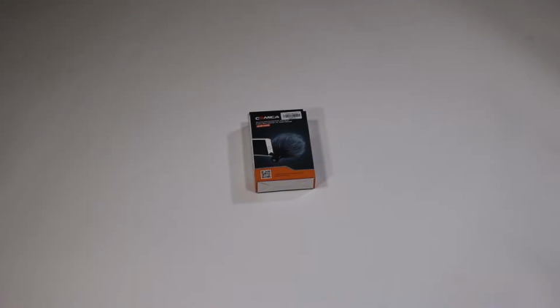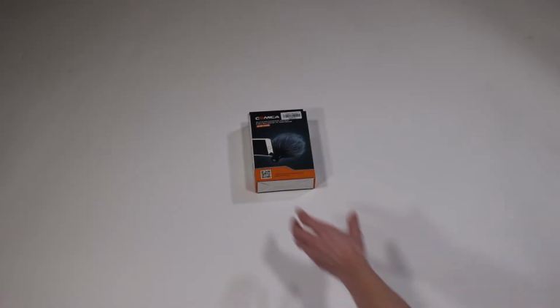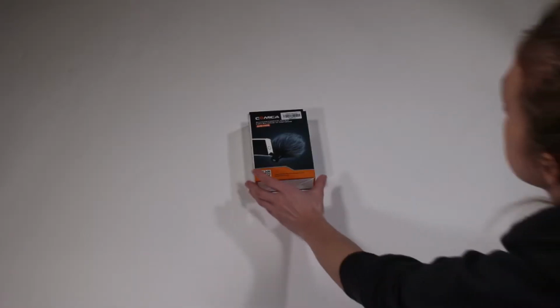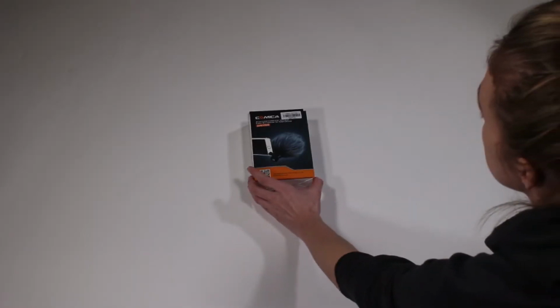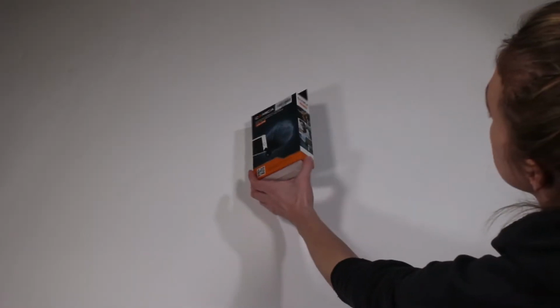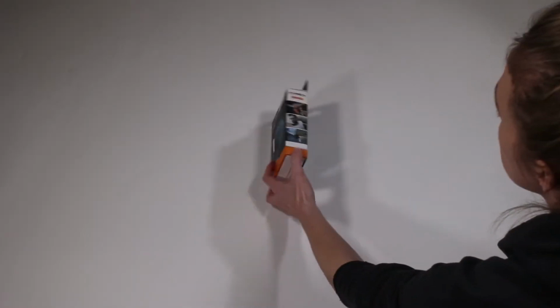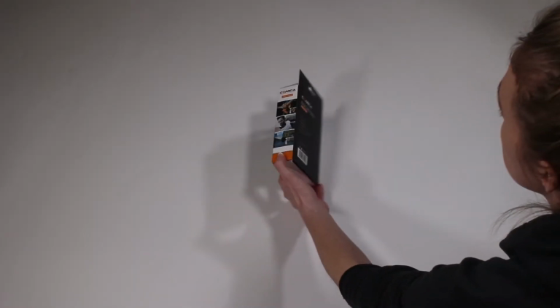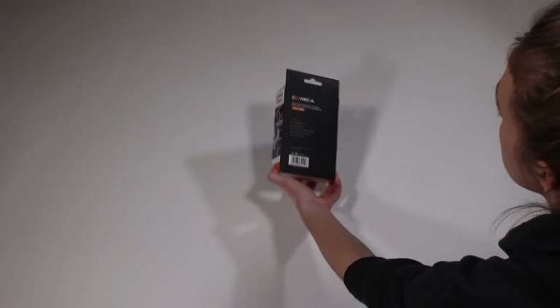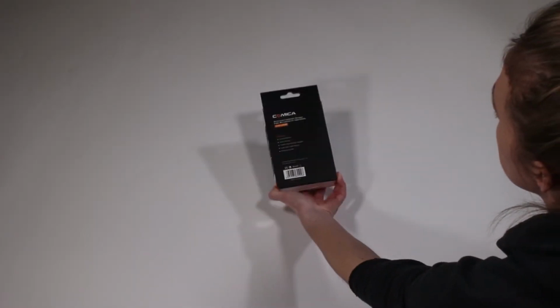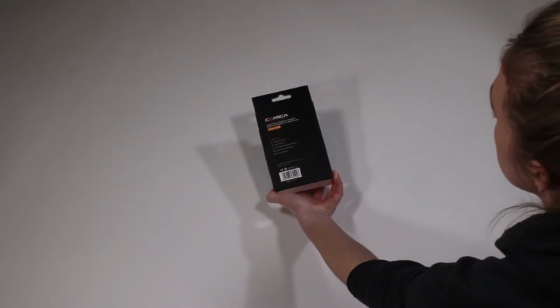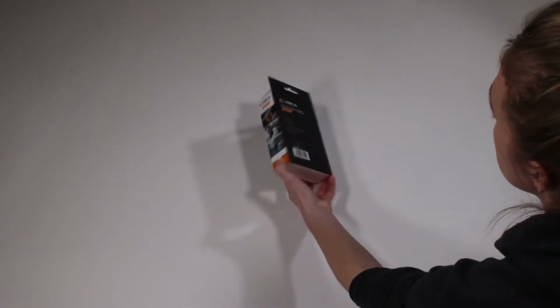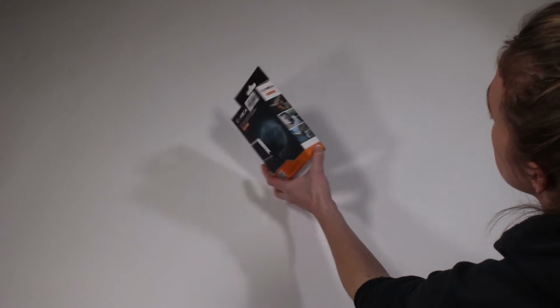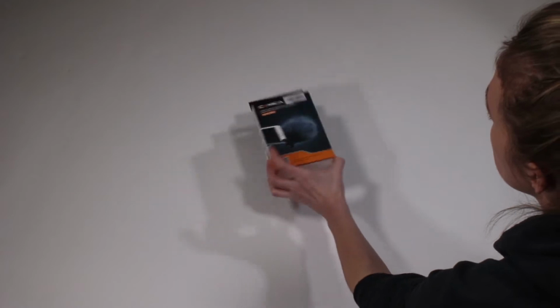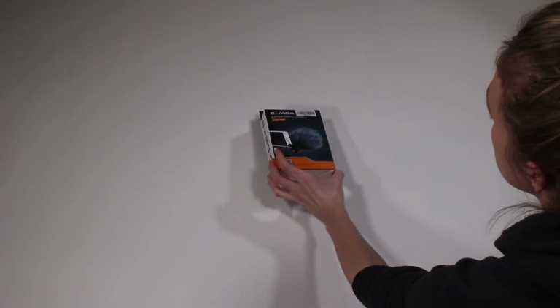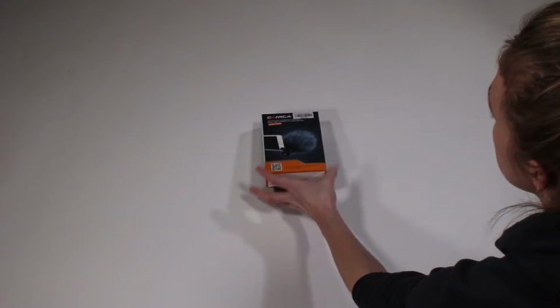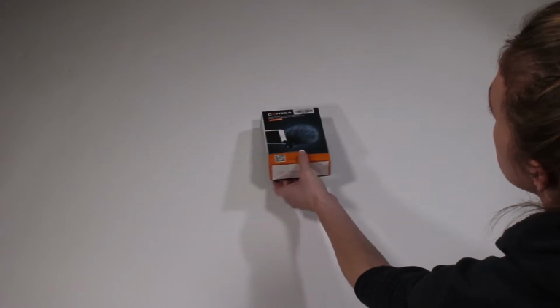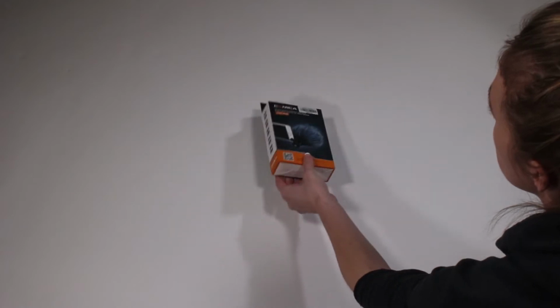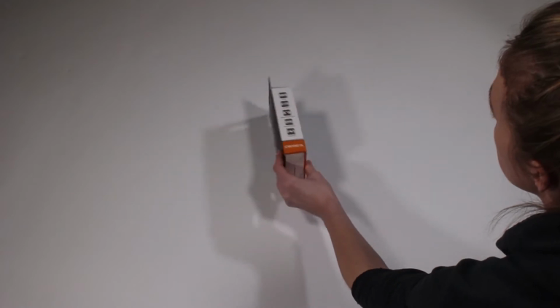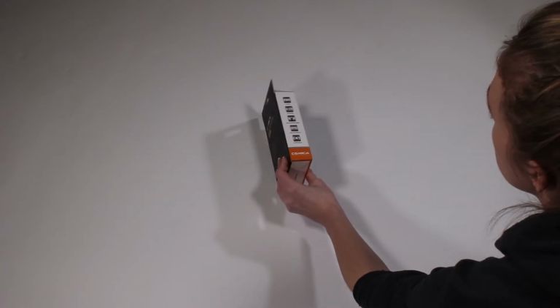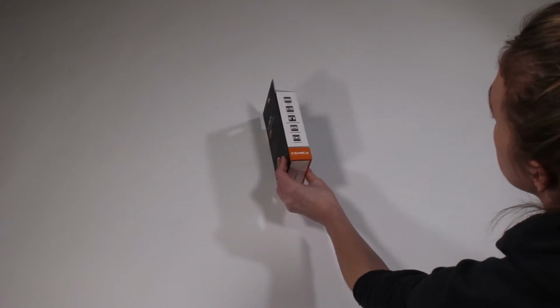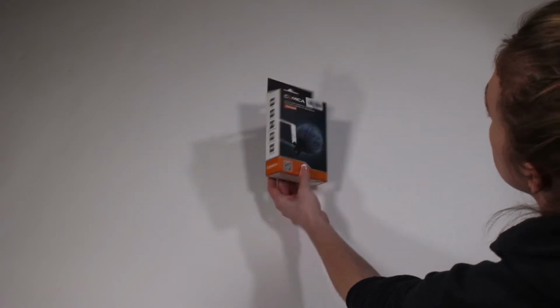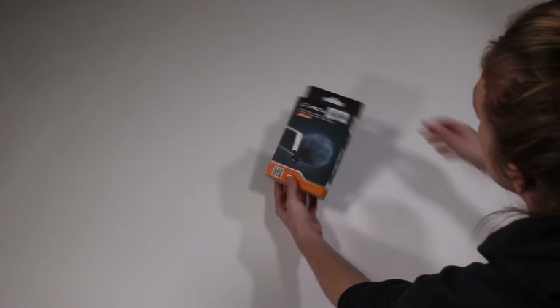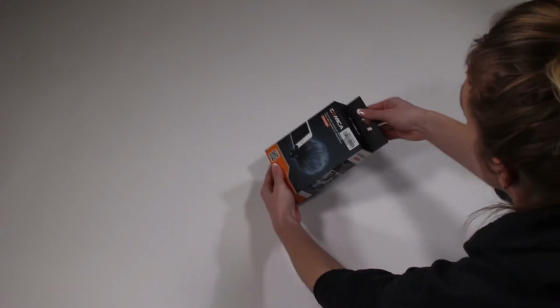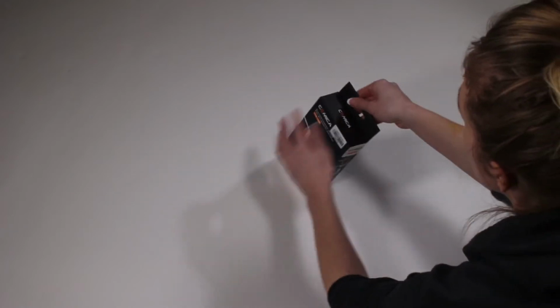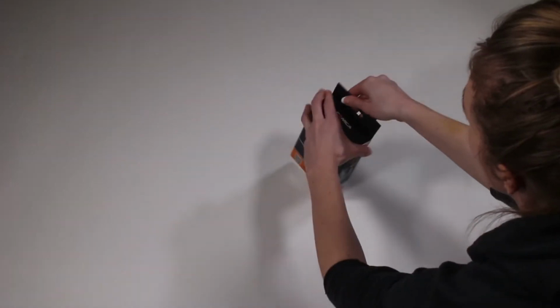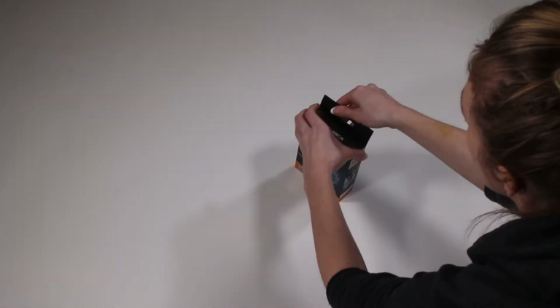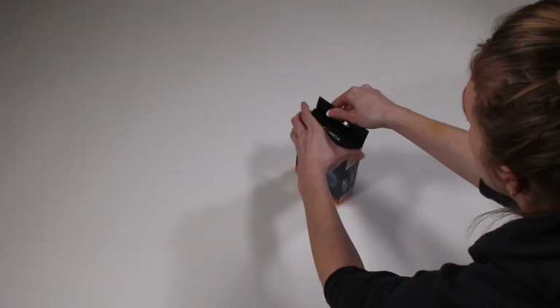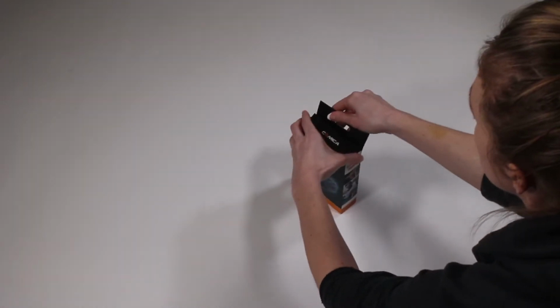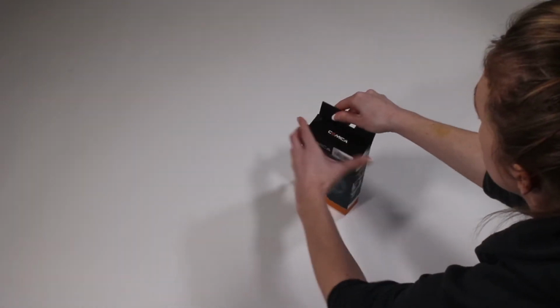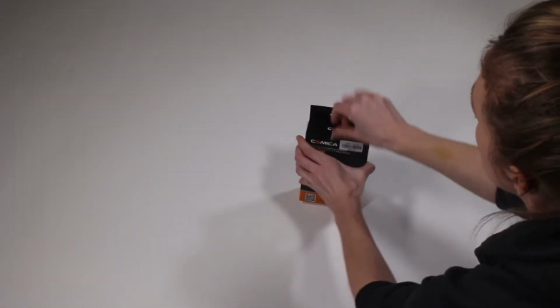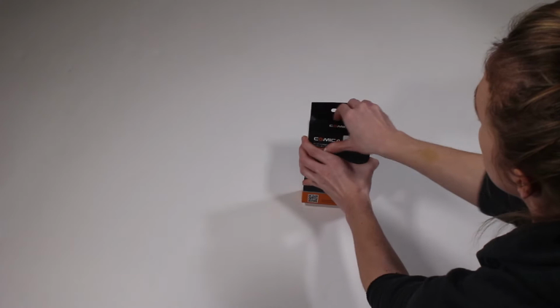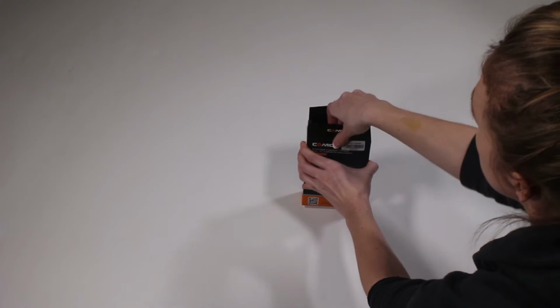Here's the unboxing. This is what the package looks like when it gets shipped to you from Amazon. Why don't we open it up and see what is inside.